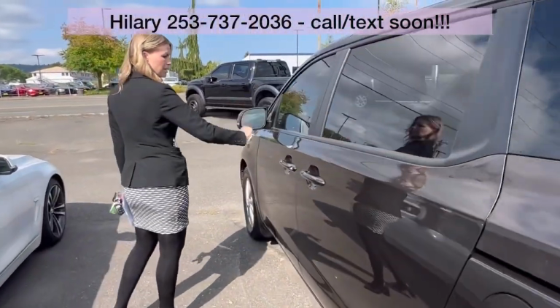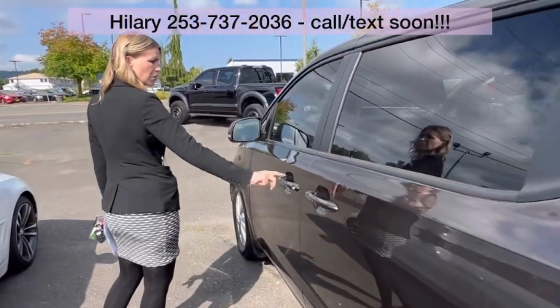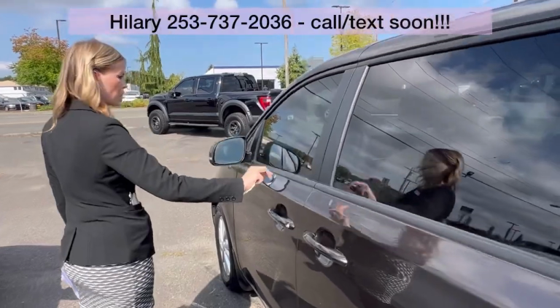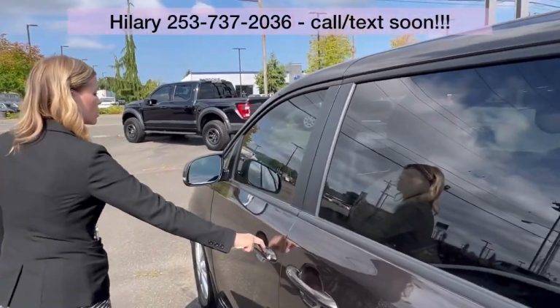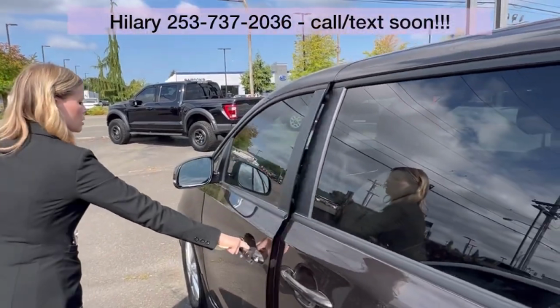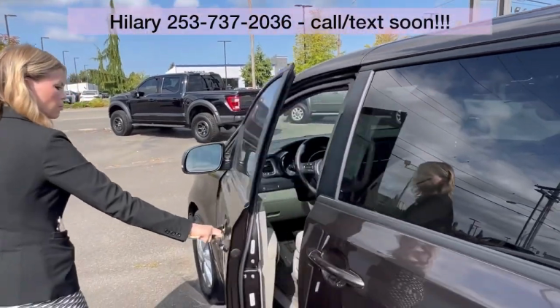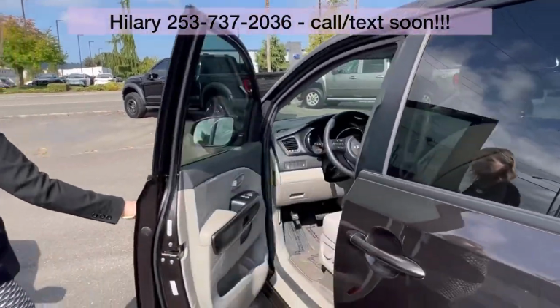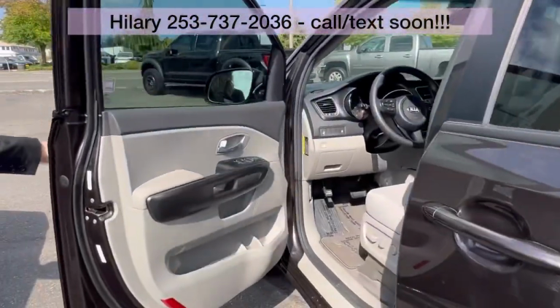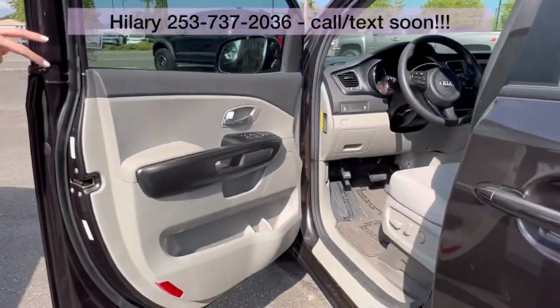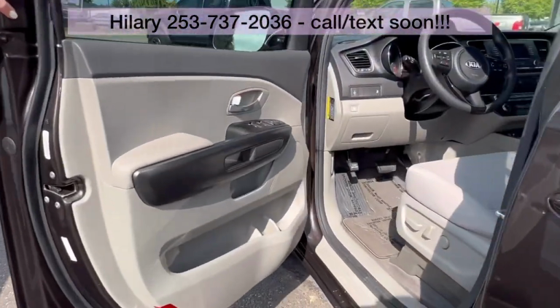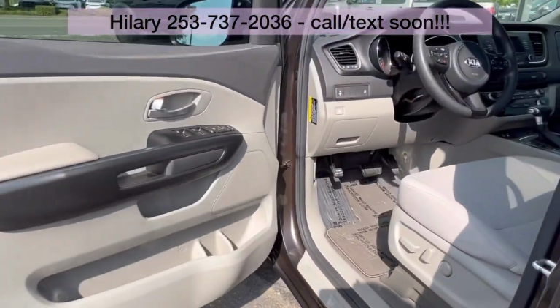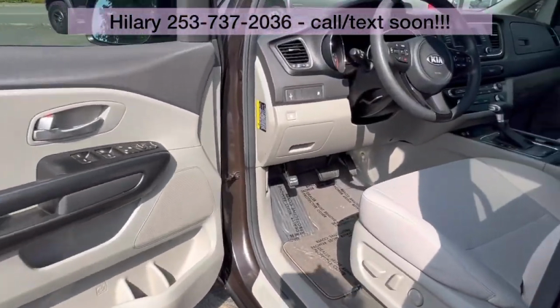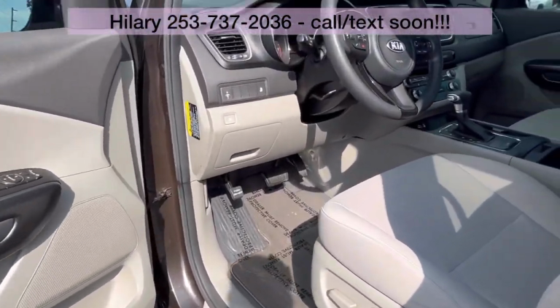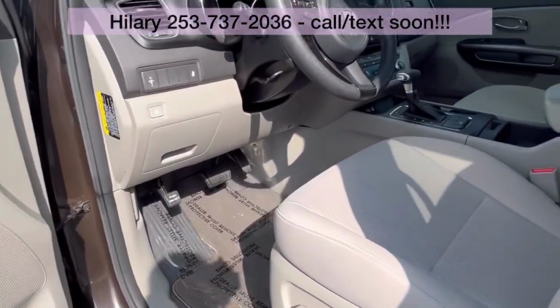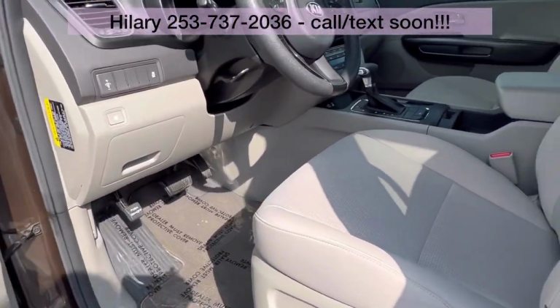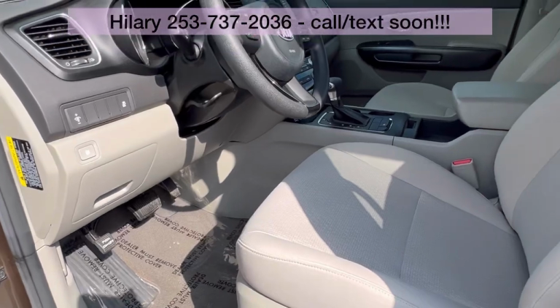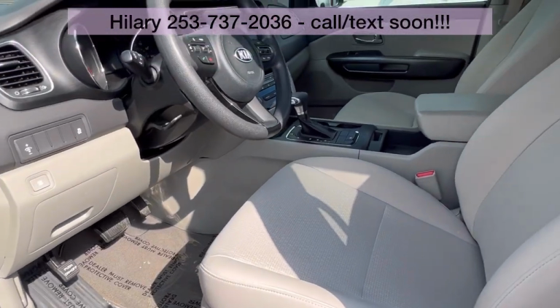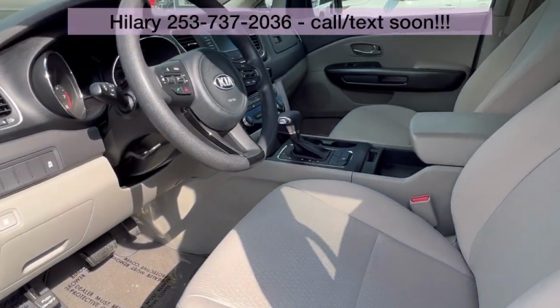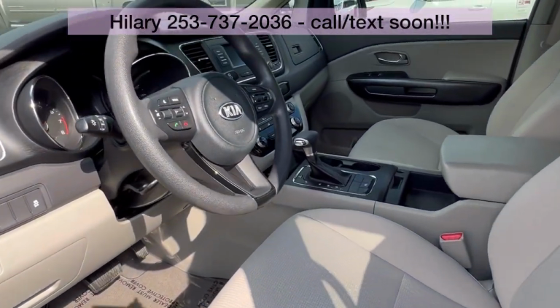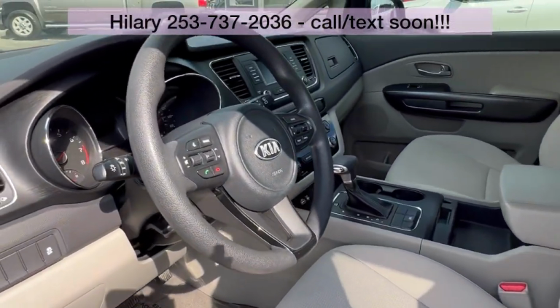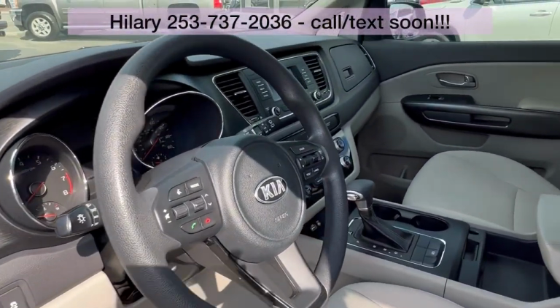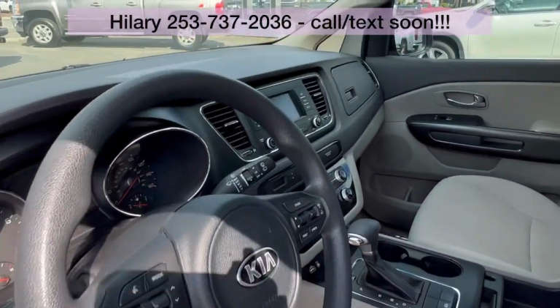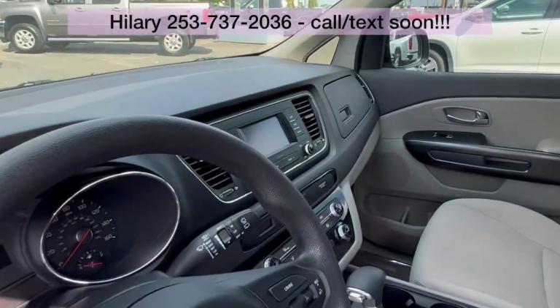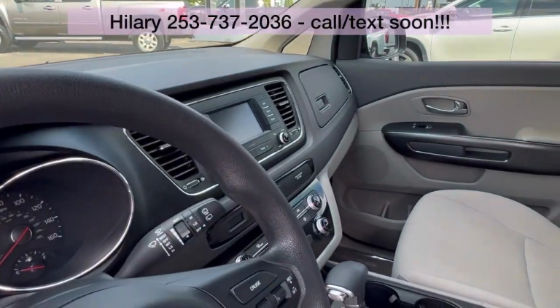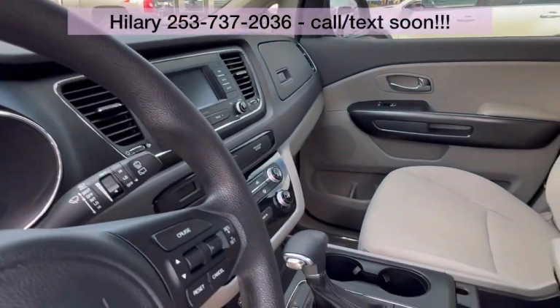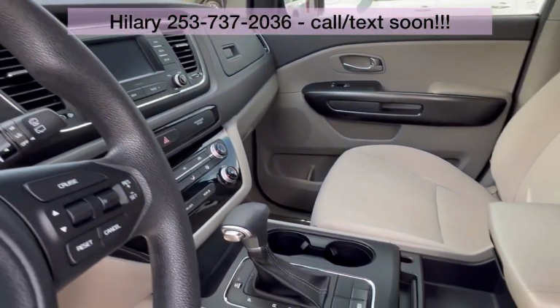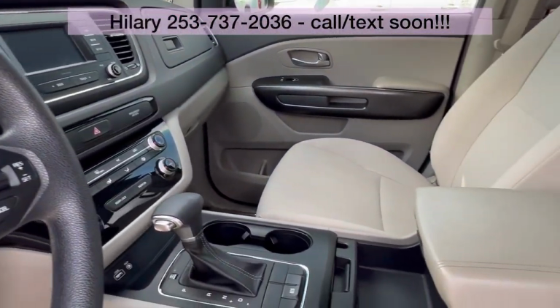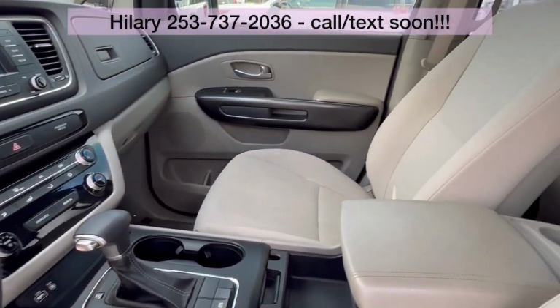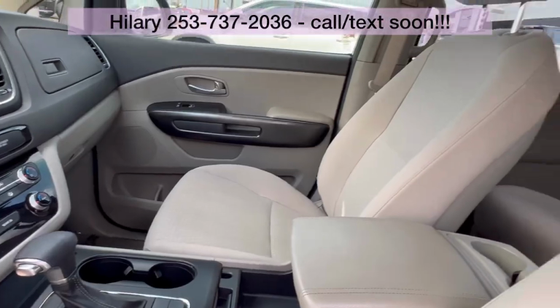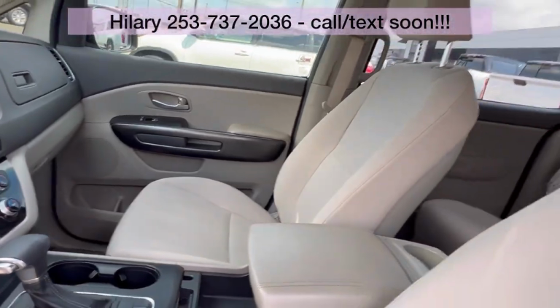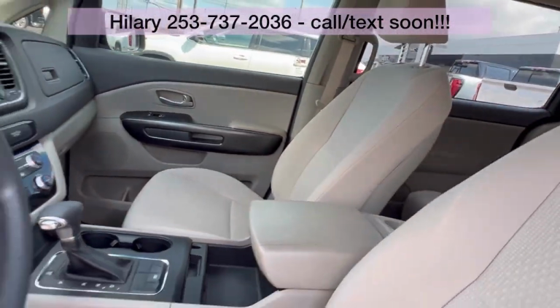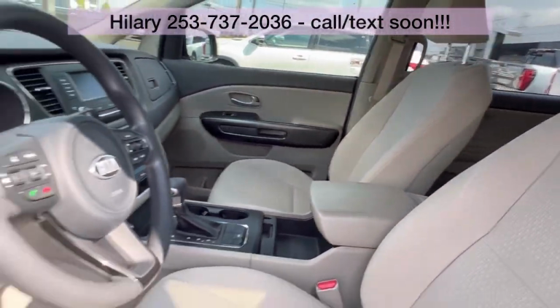It has tinted front windows to match the back. Take a look at how clean the interior is — it is crazy clean. It has the V6 engine, which is great for highway driving and weekend road trips.